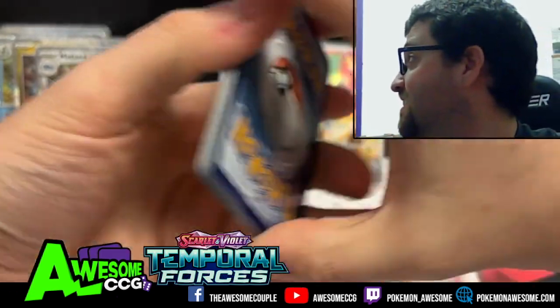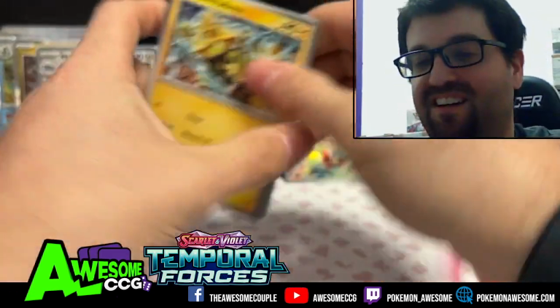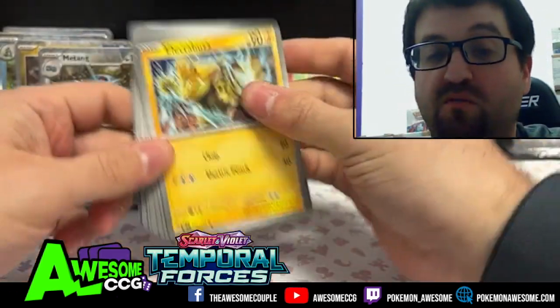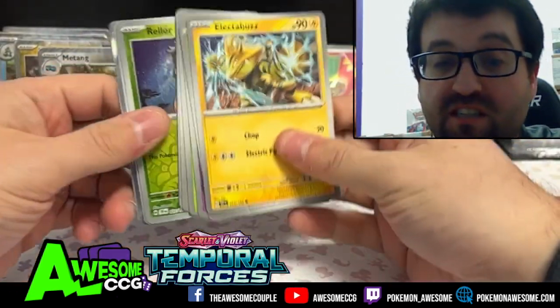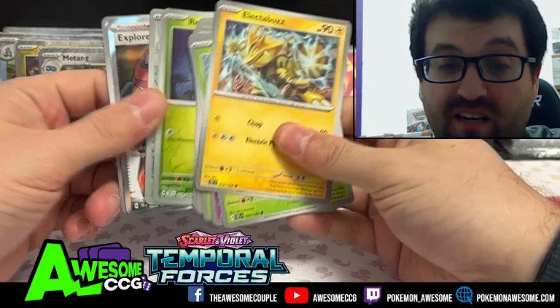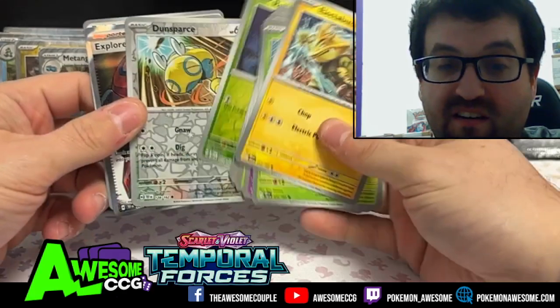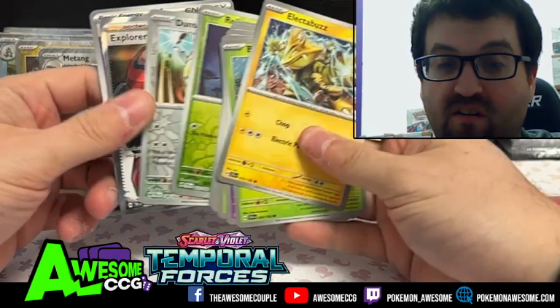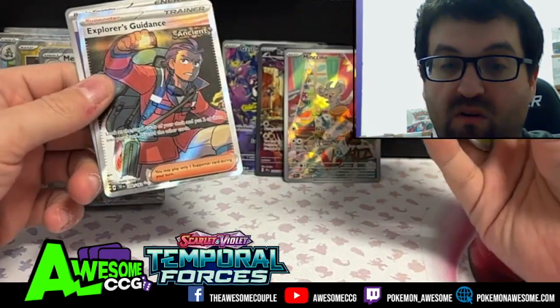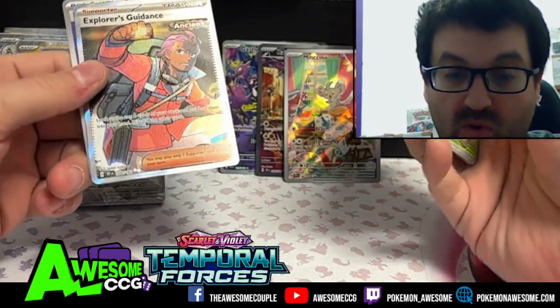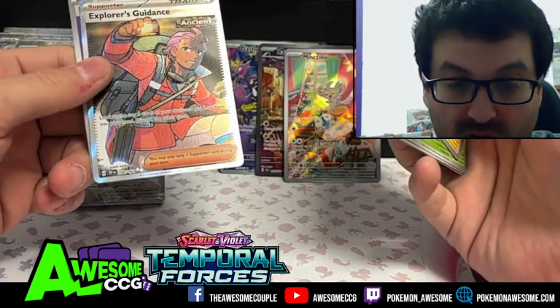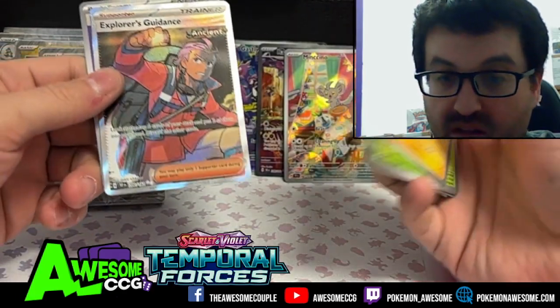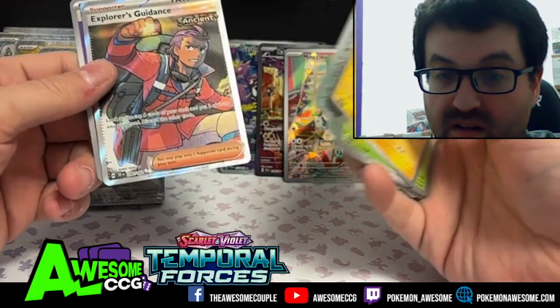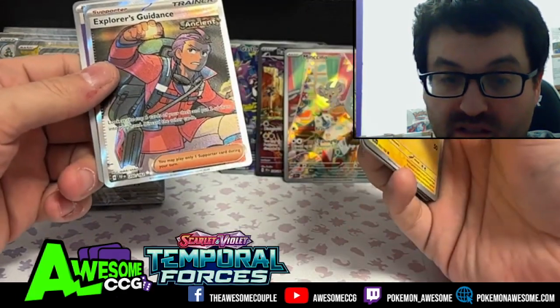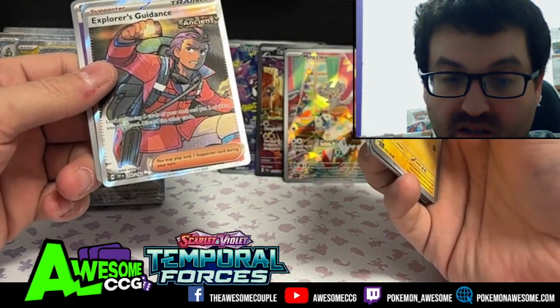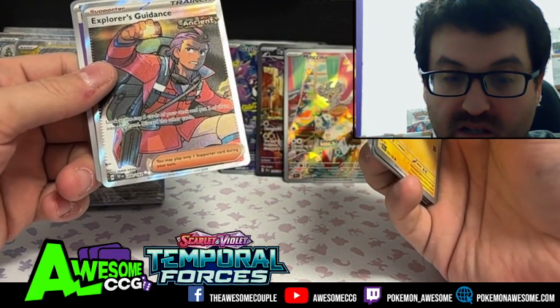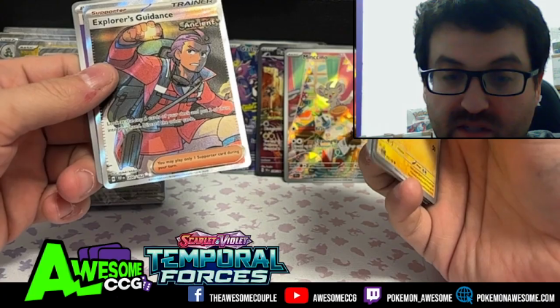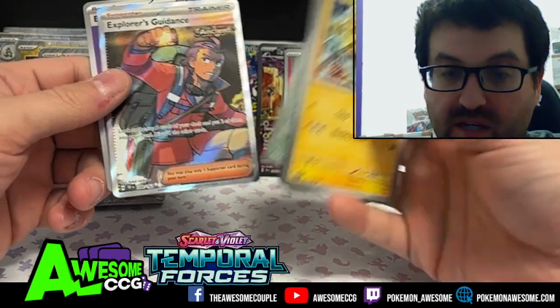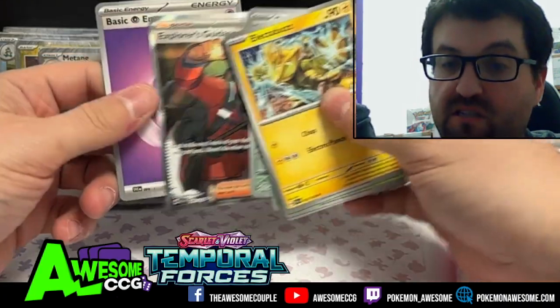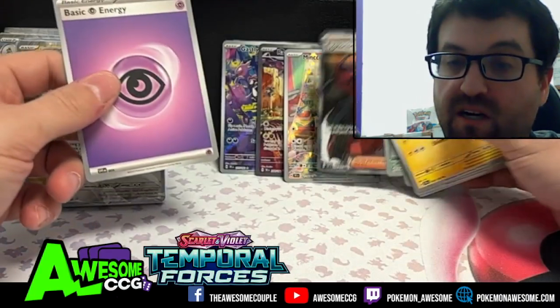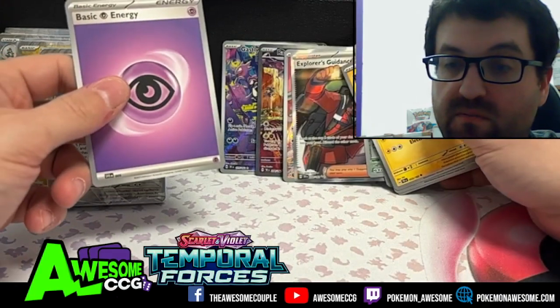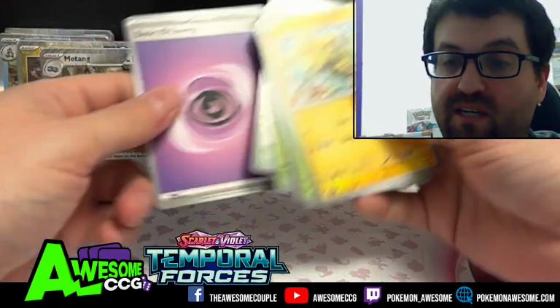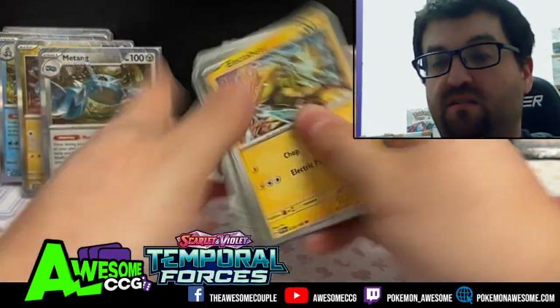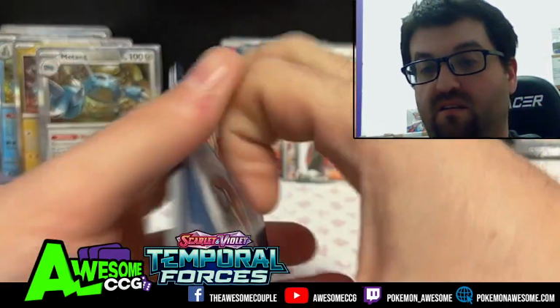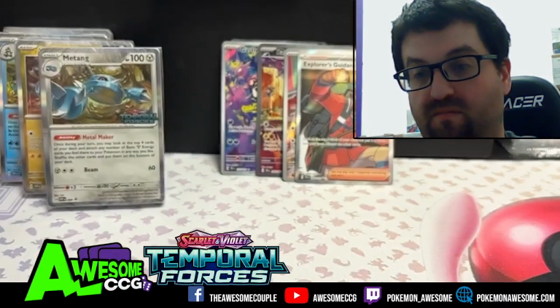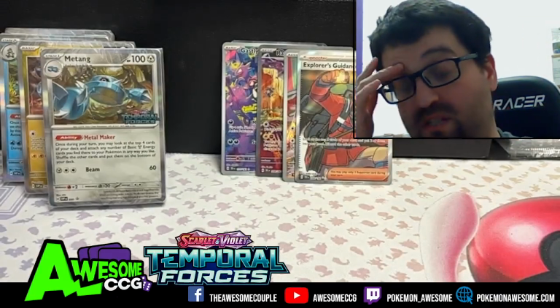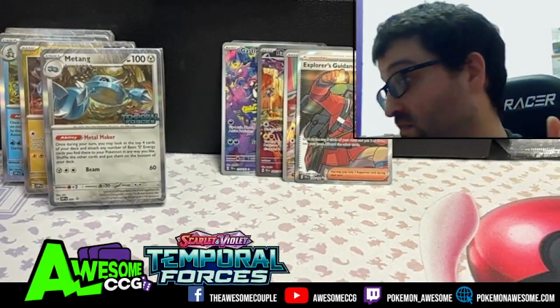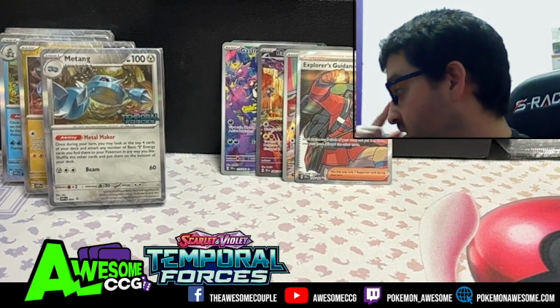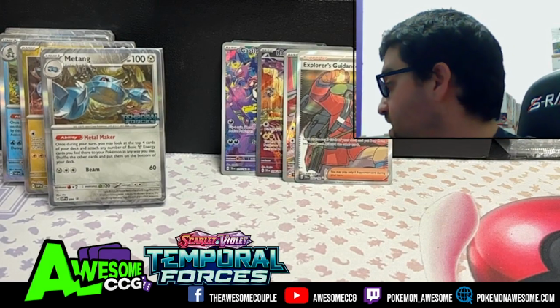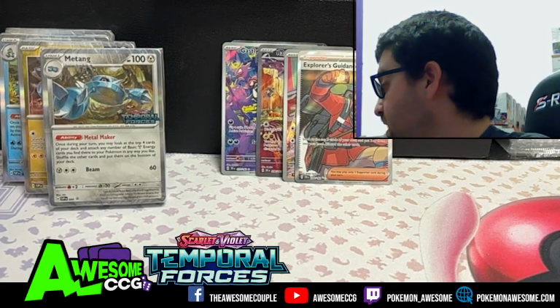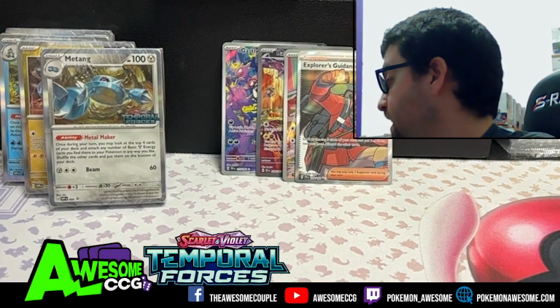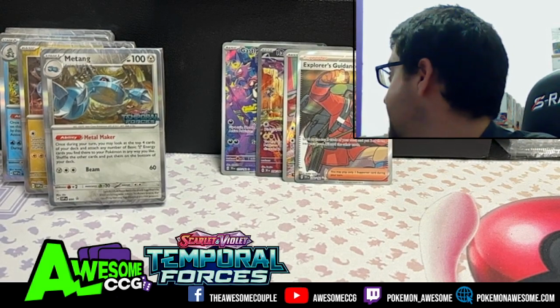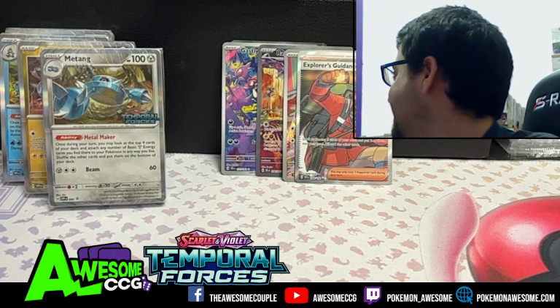You've never seen Encino Man? Oh come on, you cannot still be surprised at what I haven't seen. This is a double silver rare, so this is just the full art of Explorer's Guidance. I thought he was holding a whip — oh he's definitely... and then he does the nae nae!